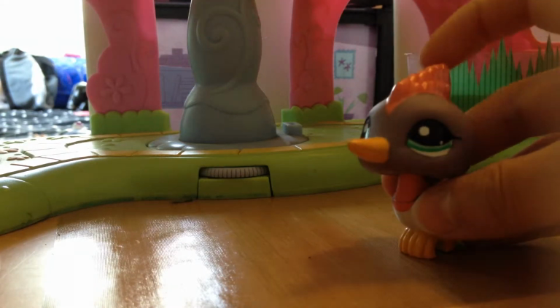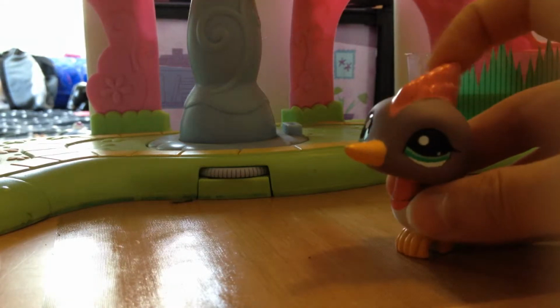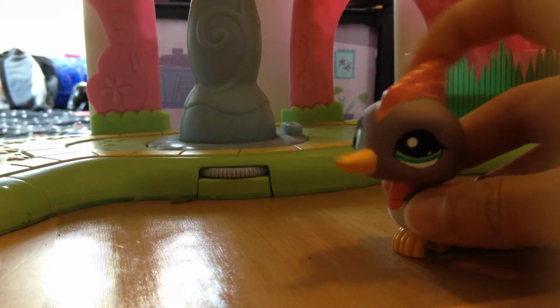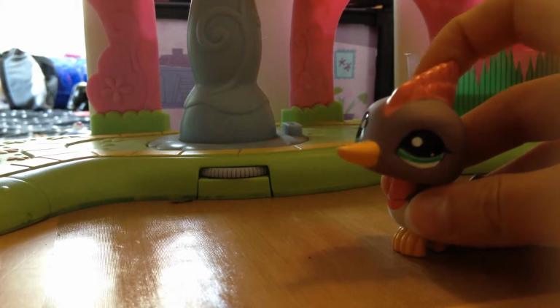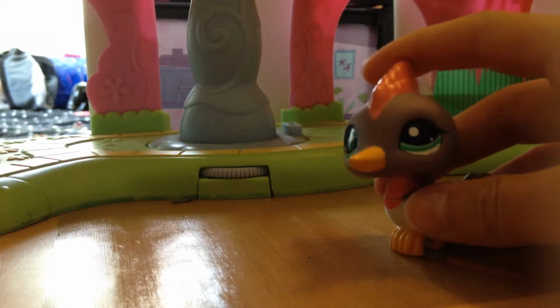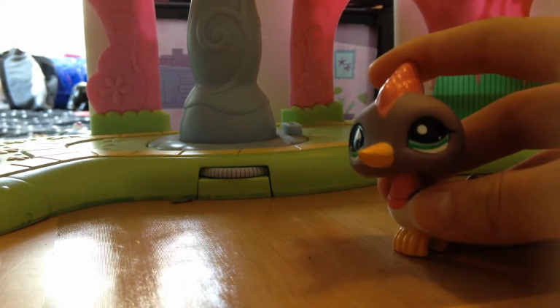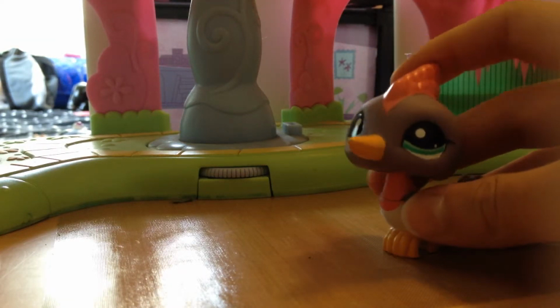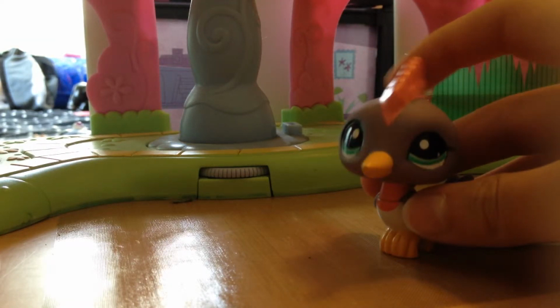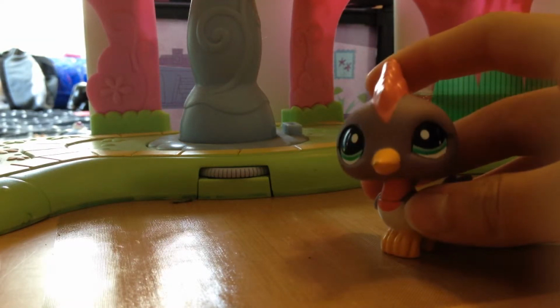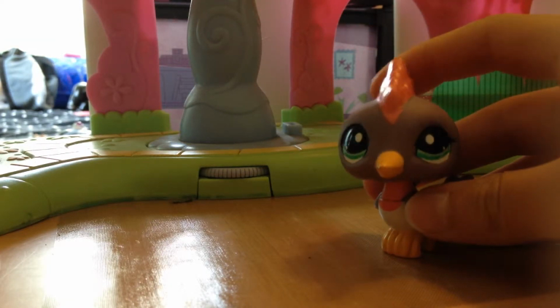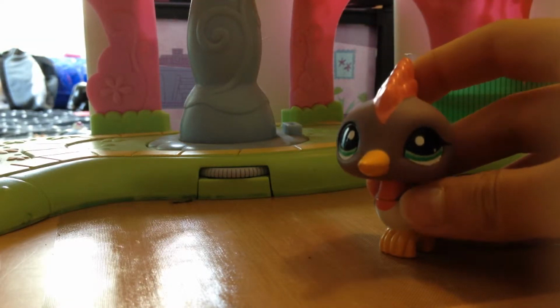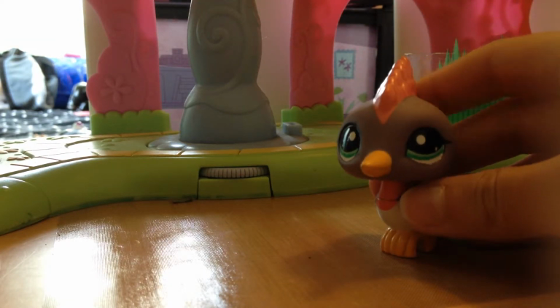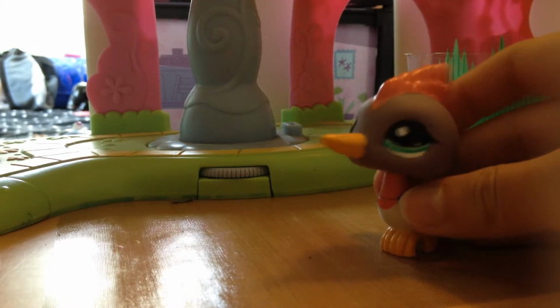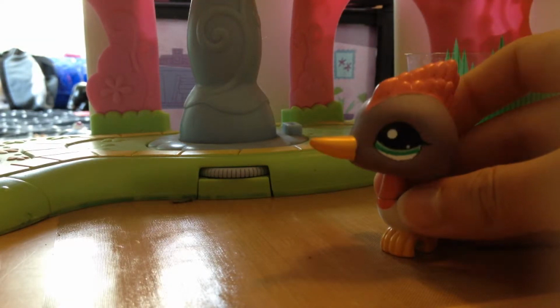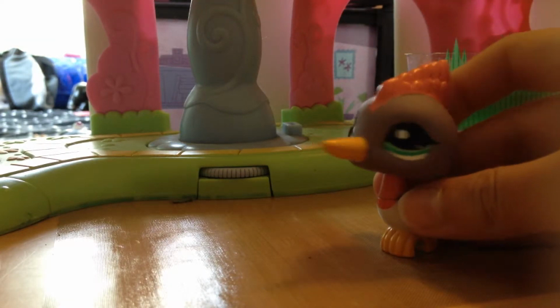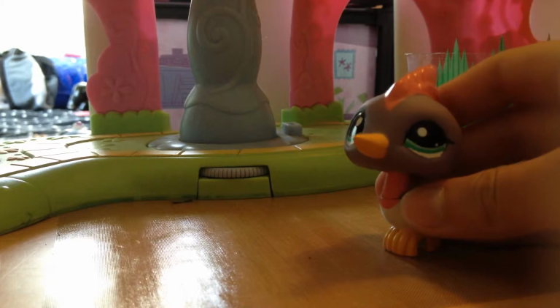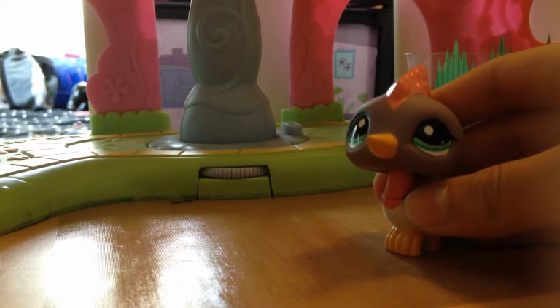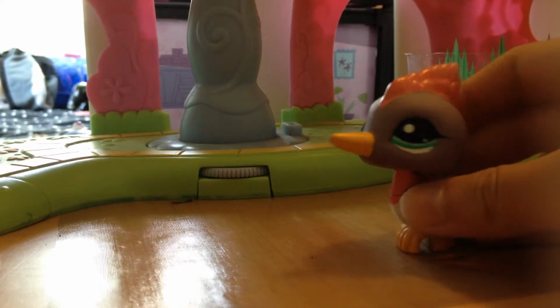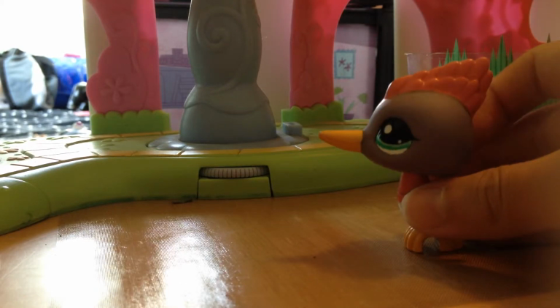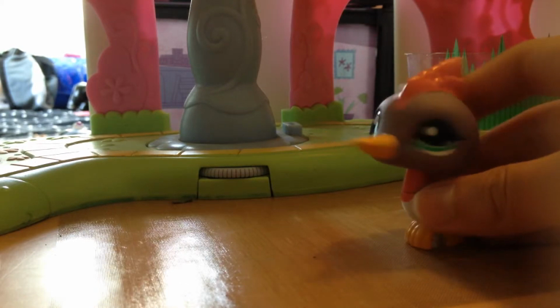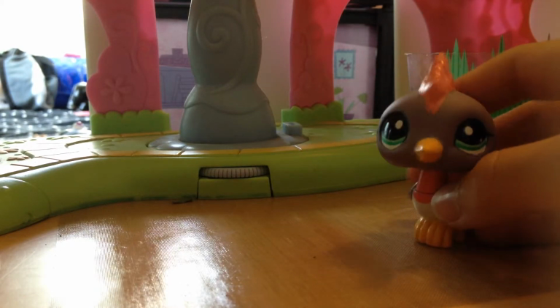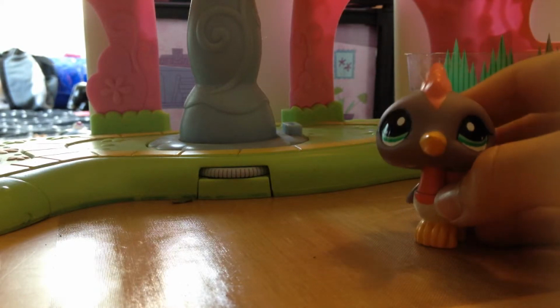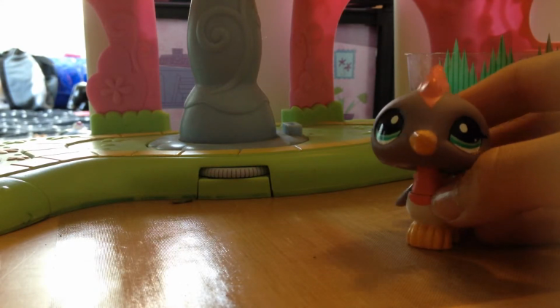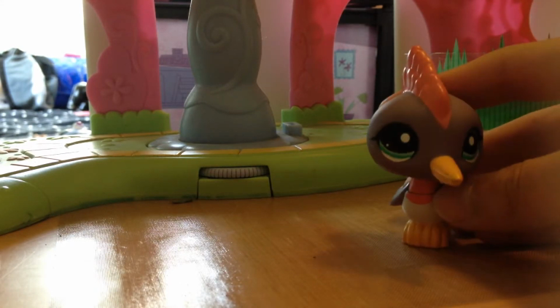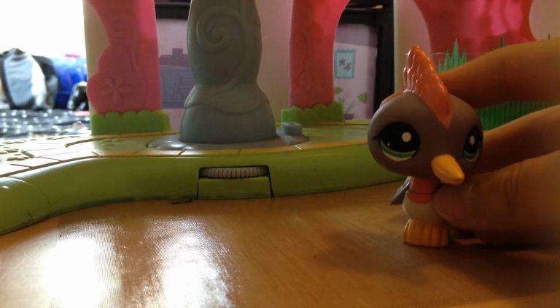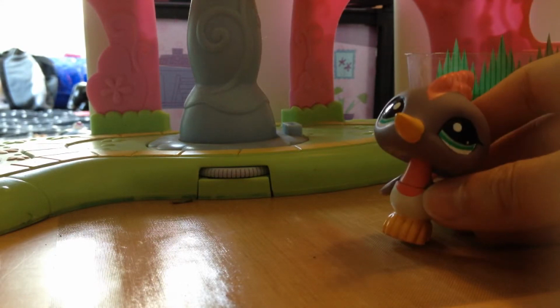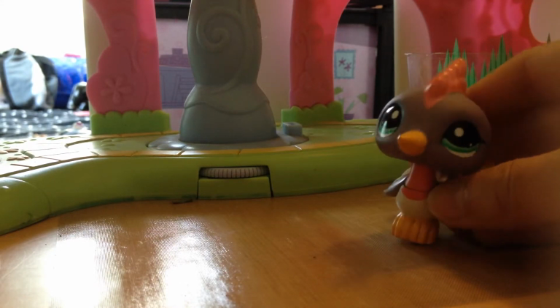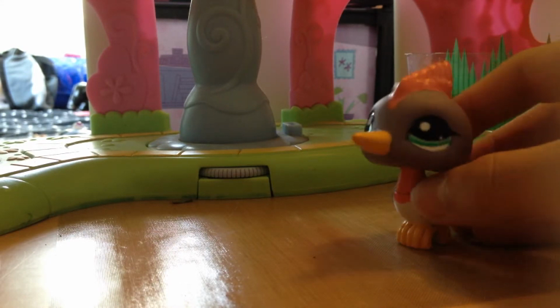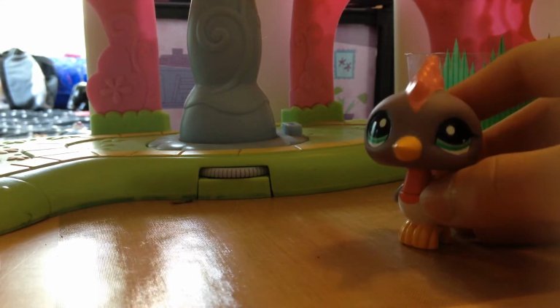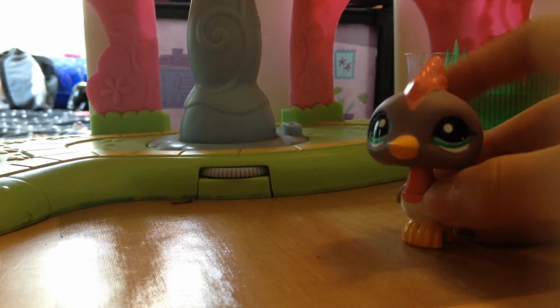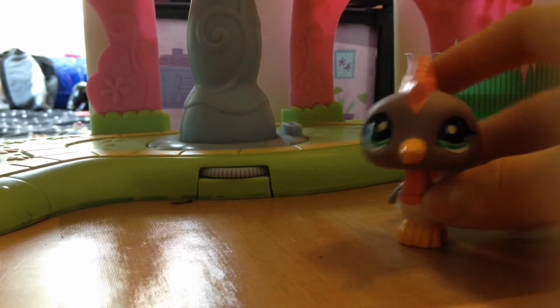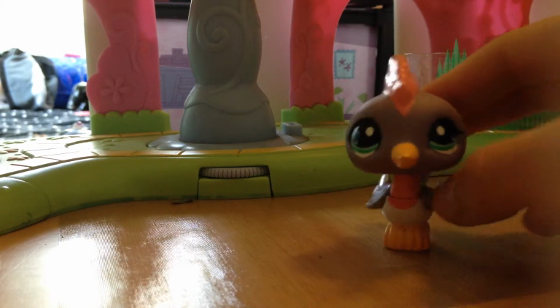Hey guys, LPS Brina here, and today we're going to be showing you my entire LPS G4 collection. So let's get started on that.